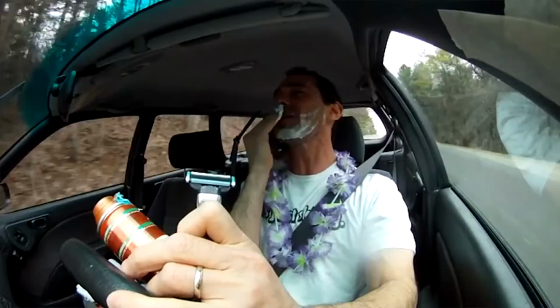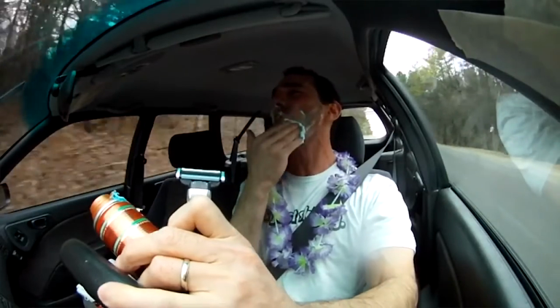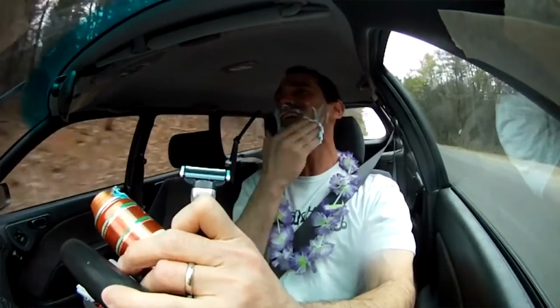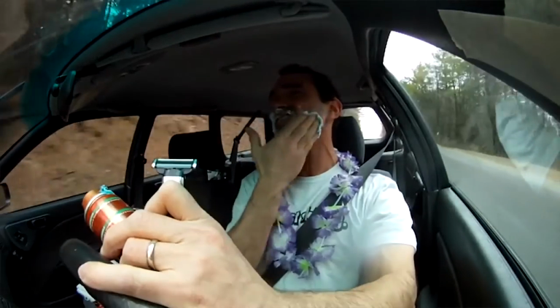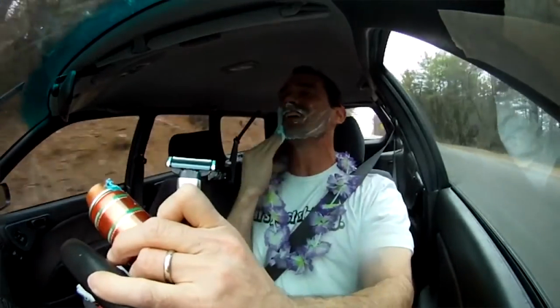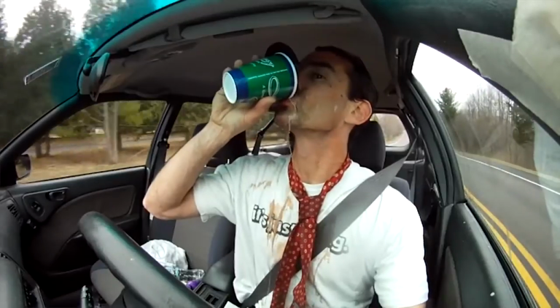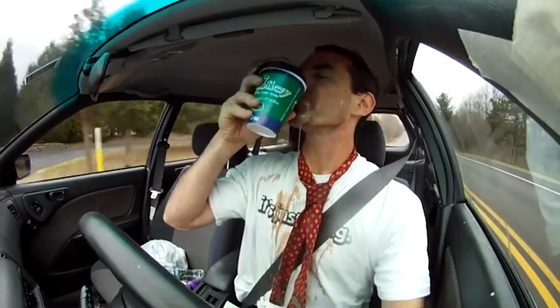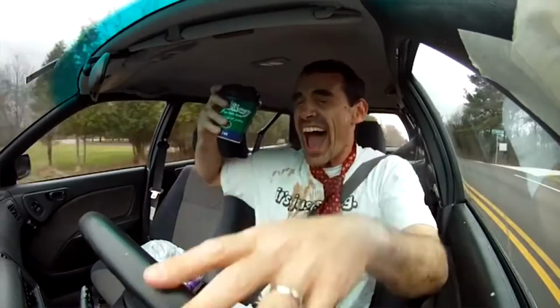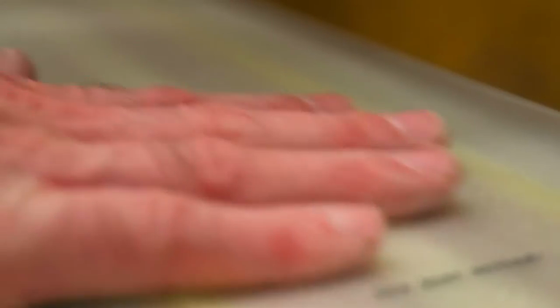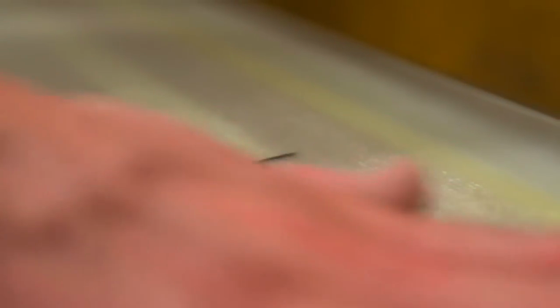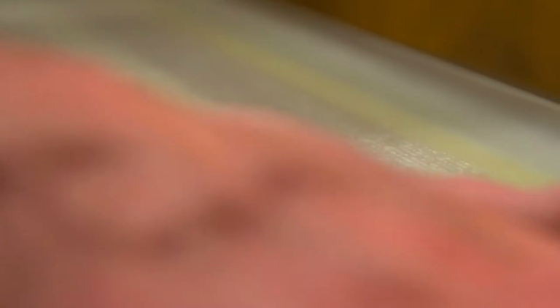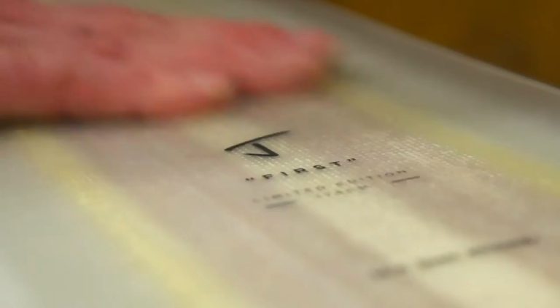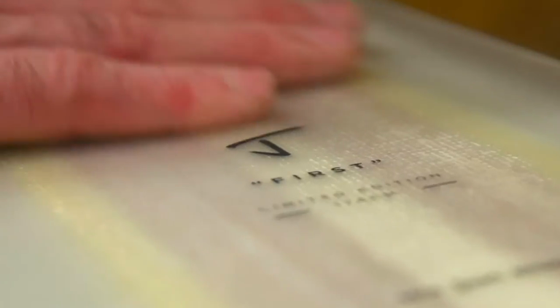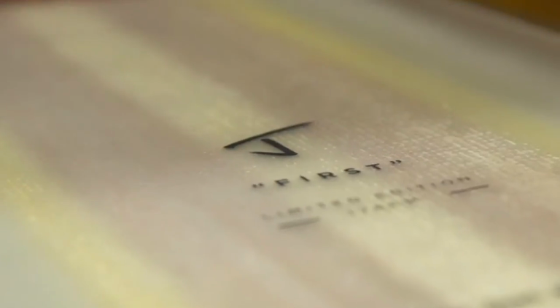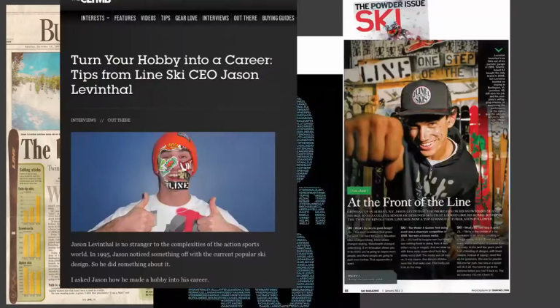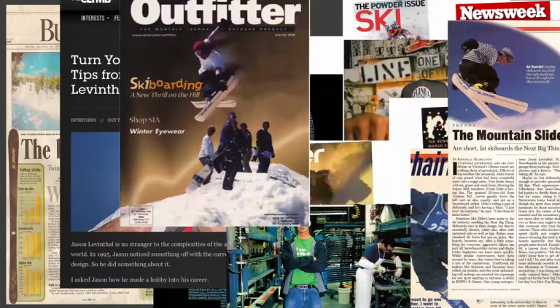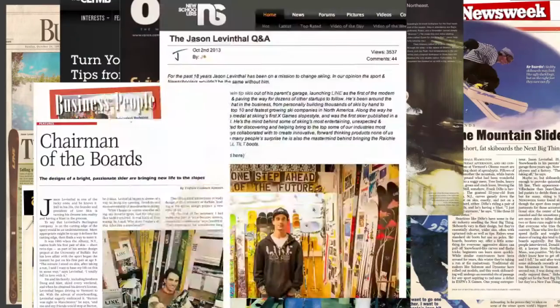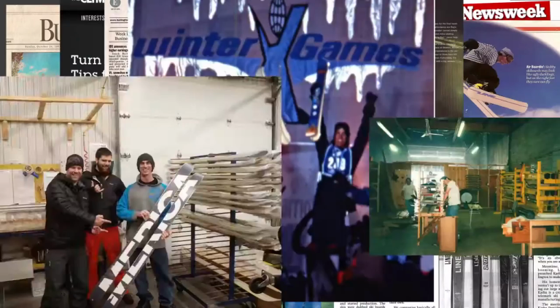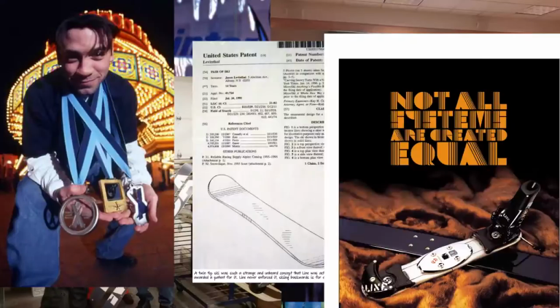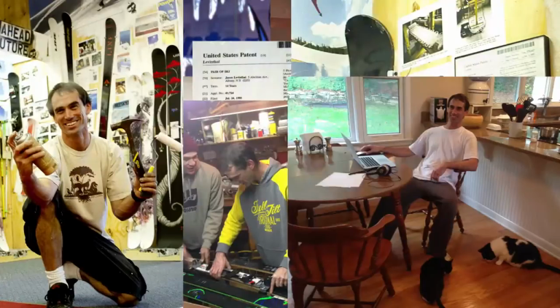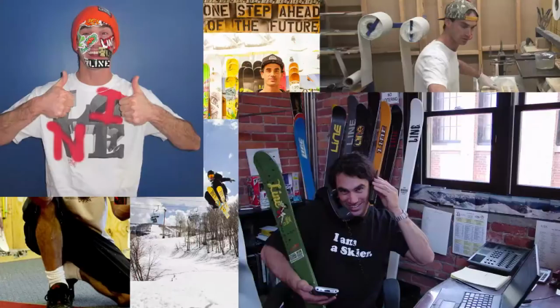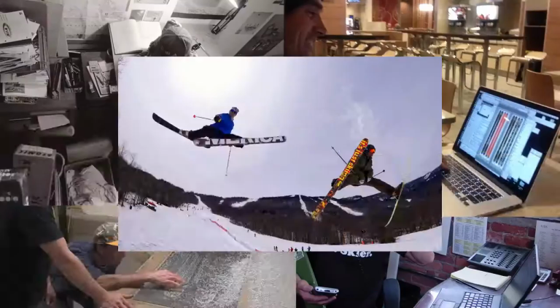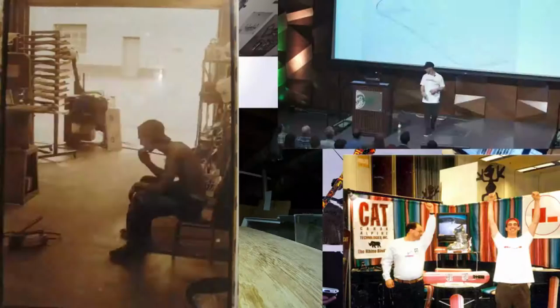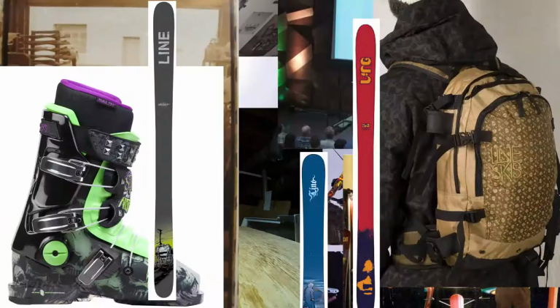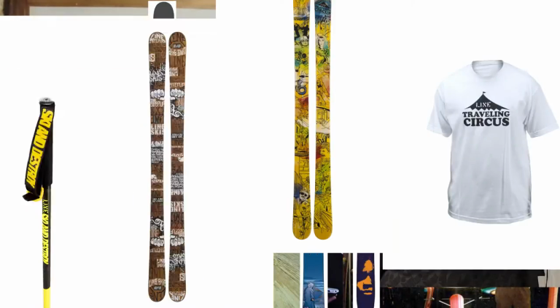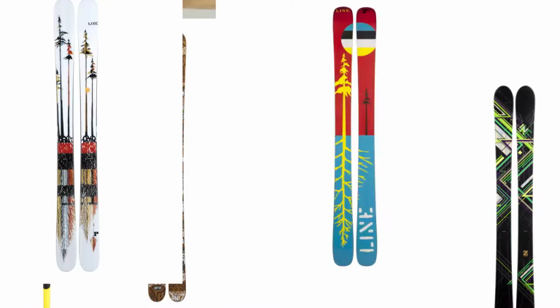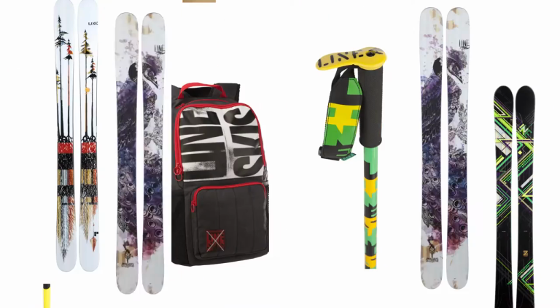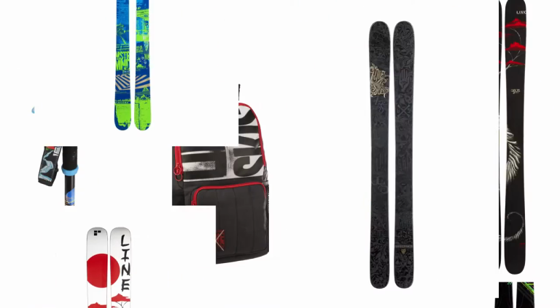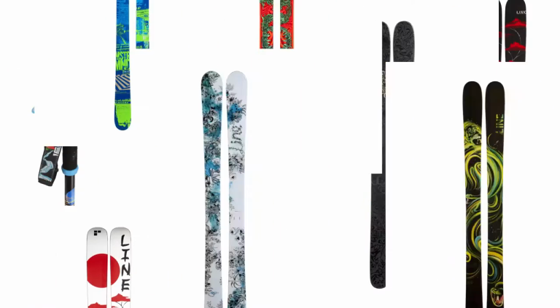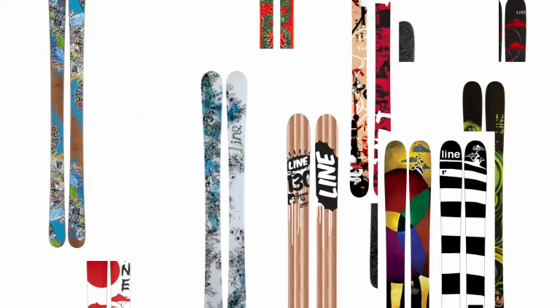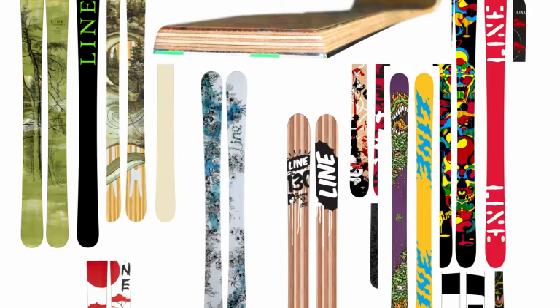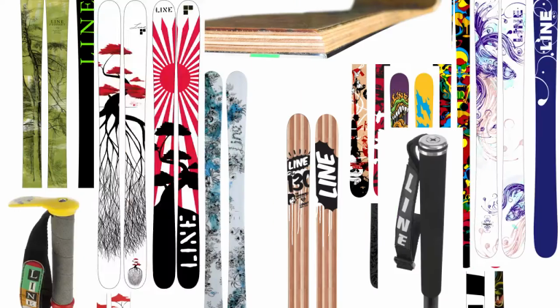I left that job and started my own ski company again called Jay. For over two decades now I've designed, manufactured, marketed, and sold just about every ski product there is out there.